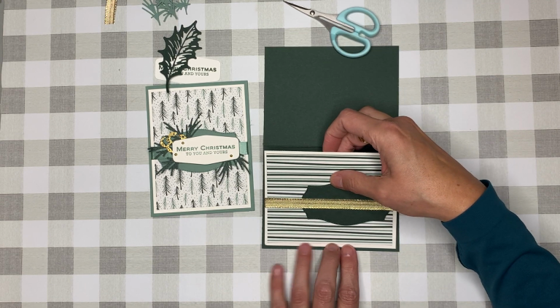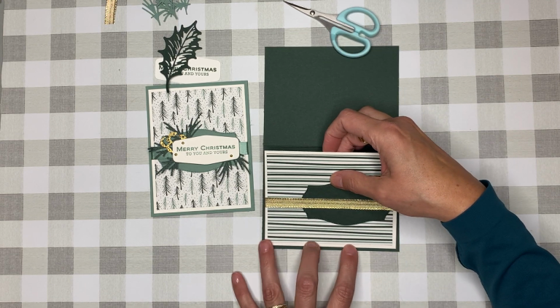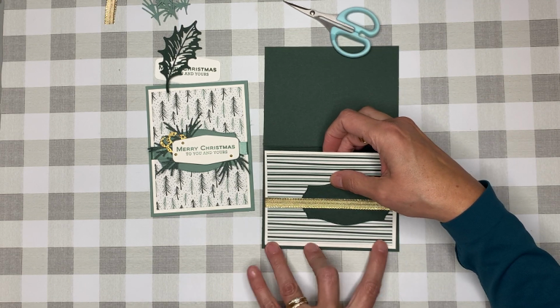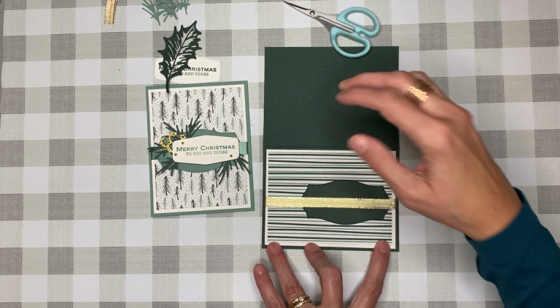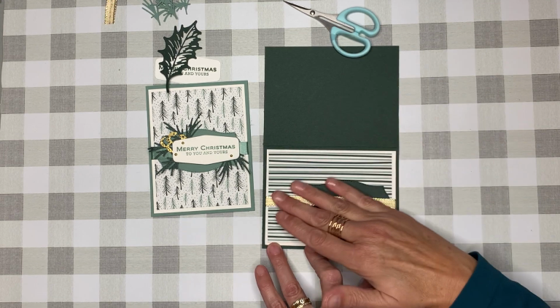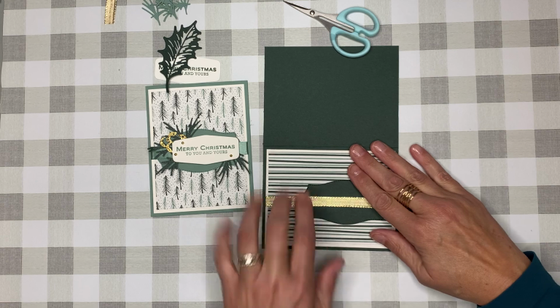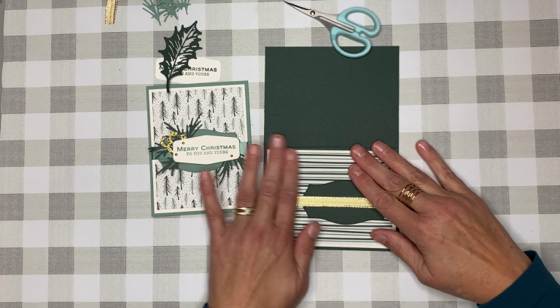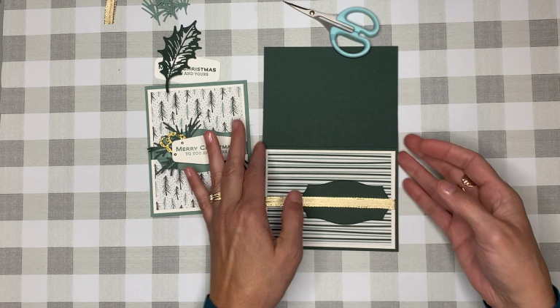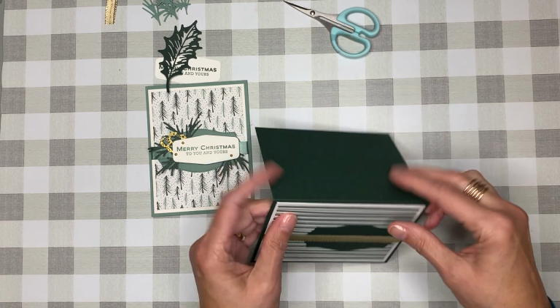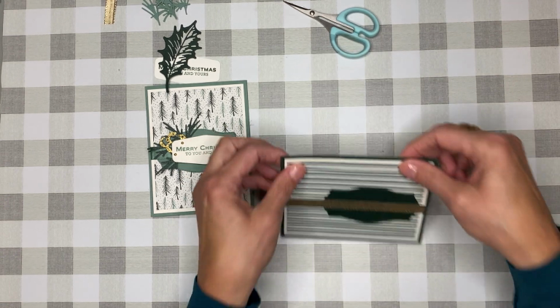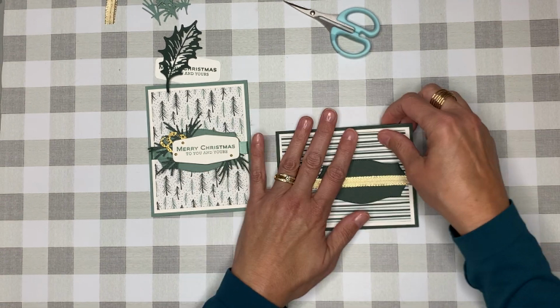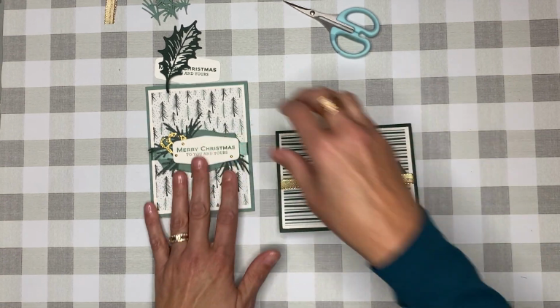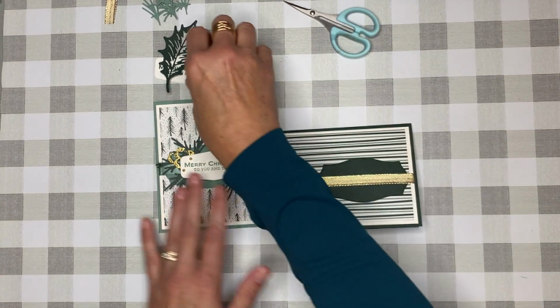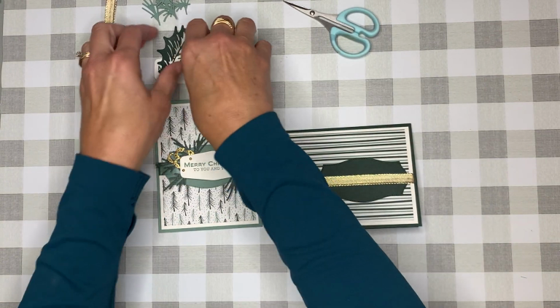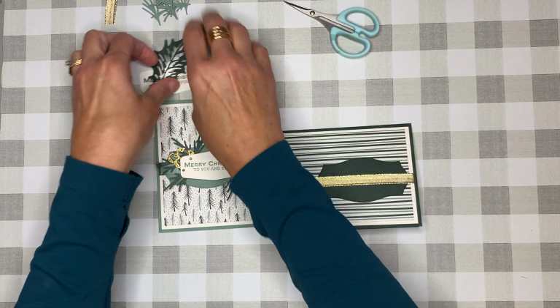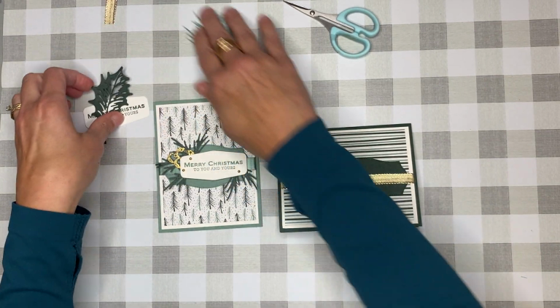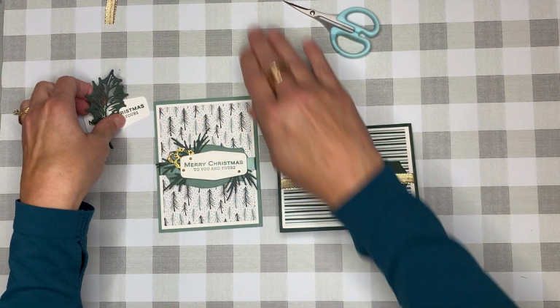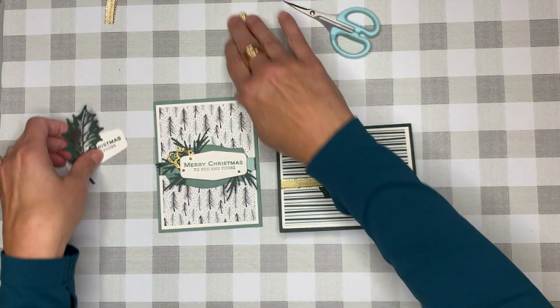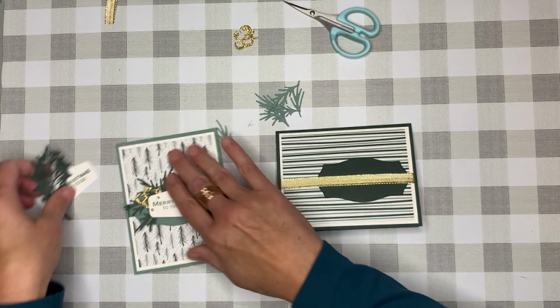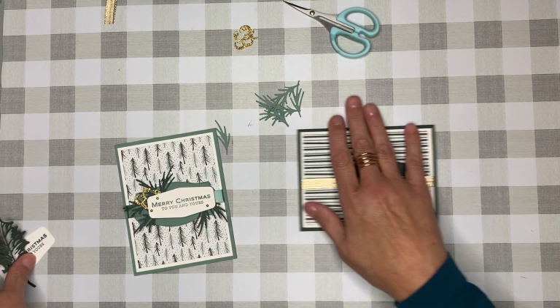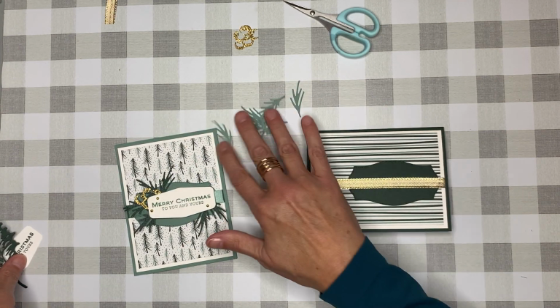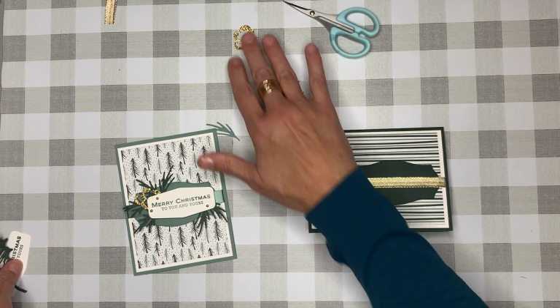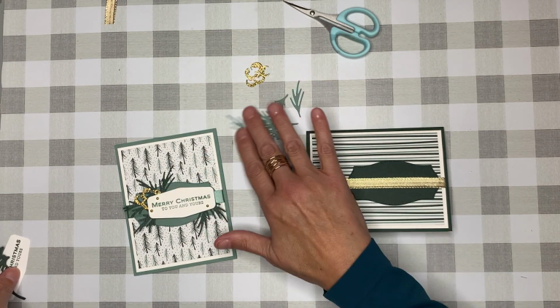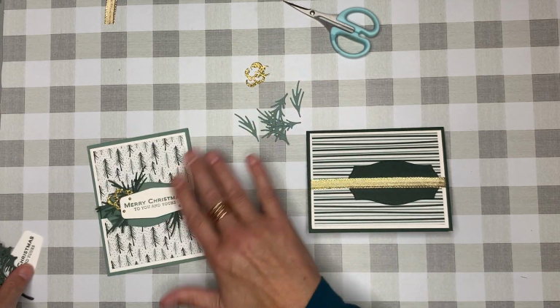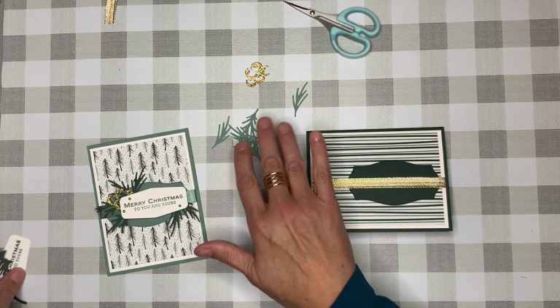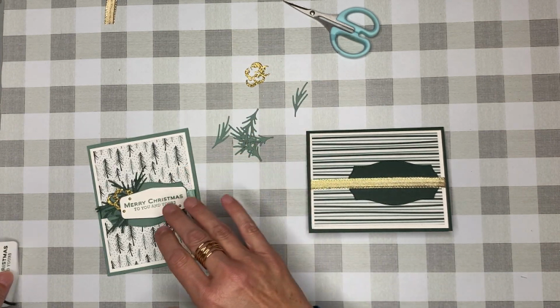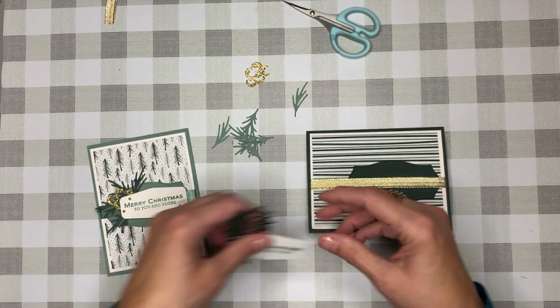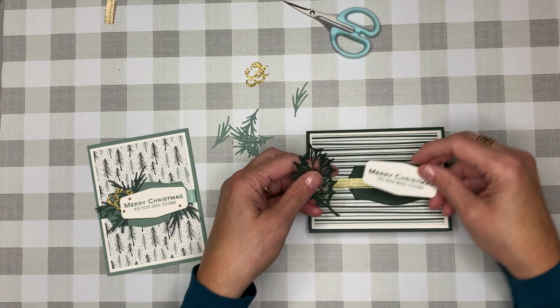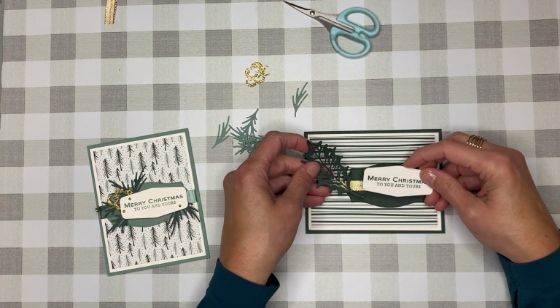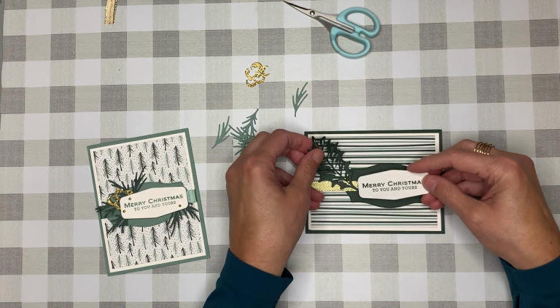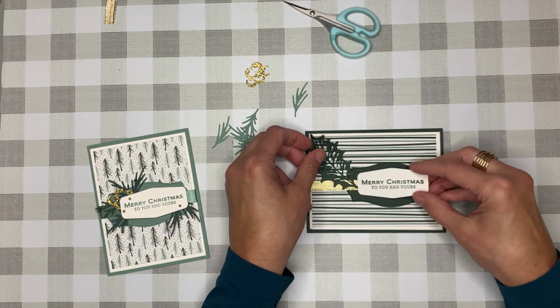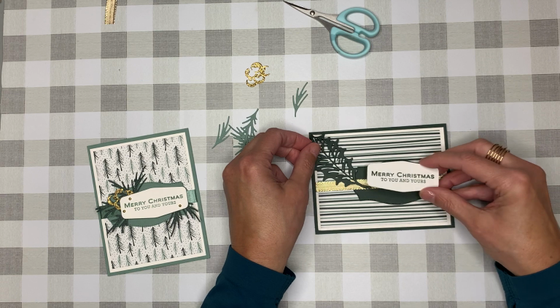Eyeballing it, it will just fall into place. Look how far we are! Now the real magic is going to happen with the pieces, and everyone seems to do this just a little bit differently, and that is quite all right.